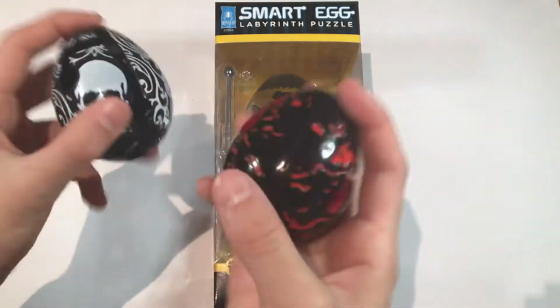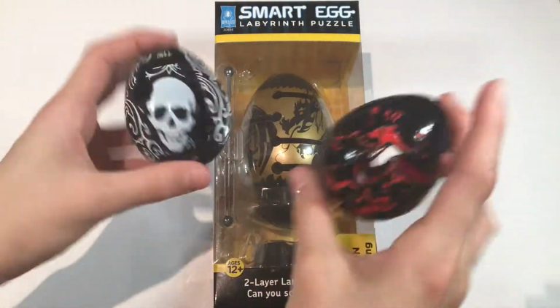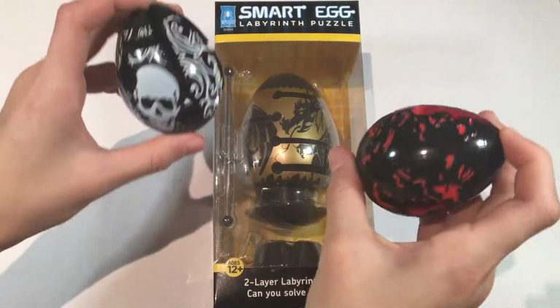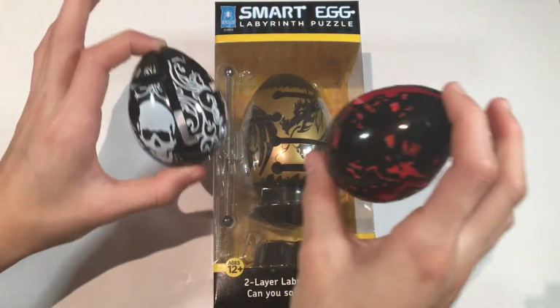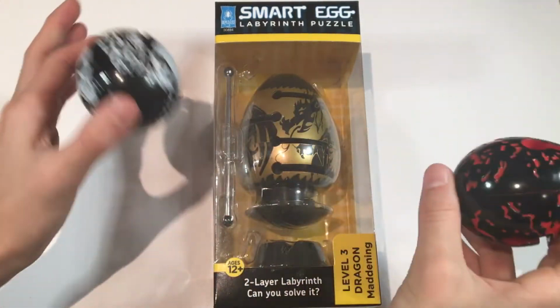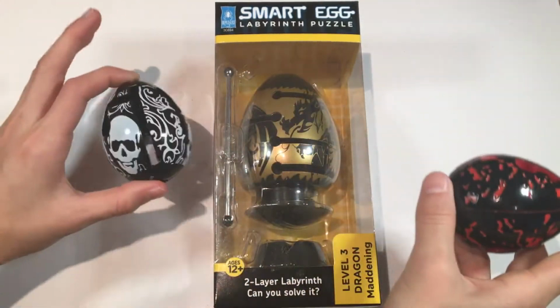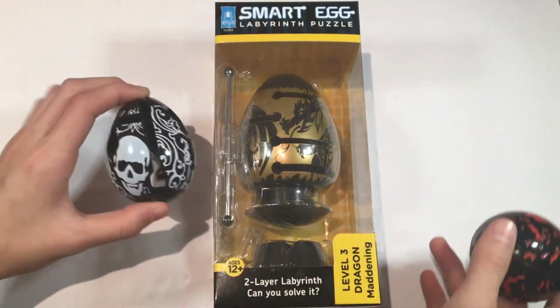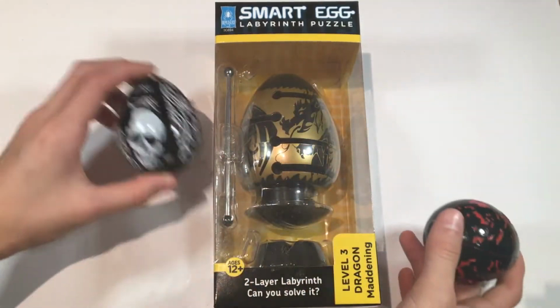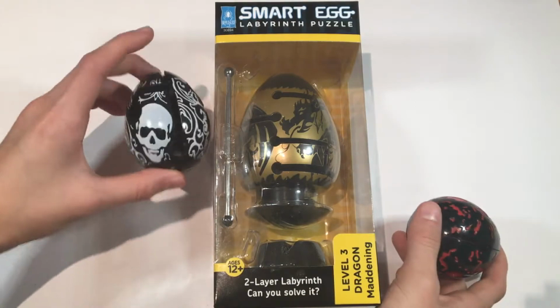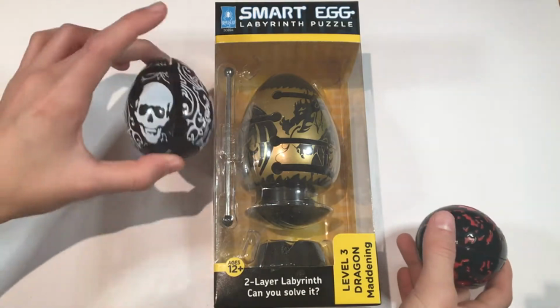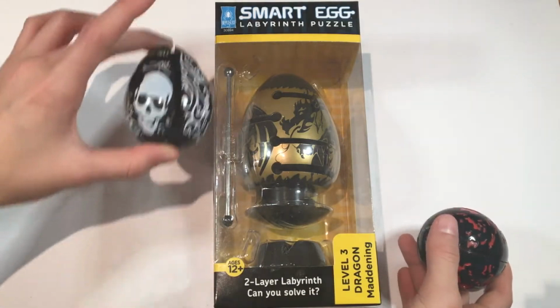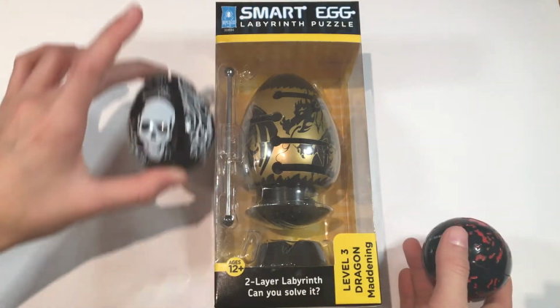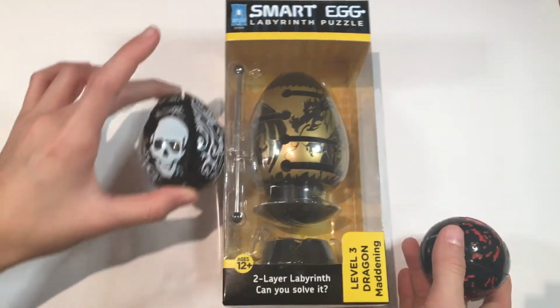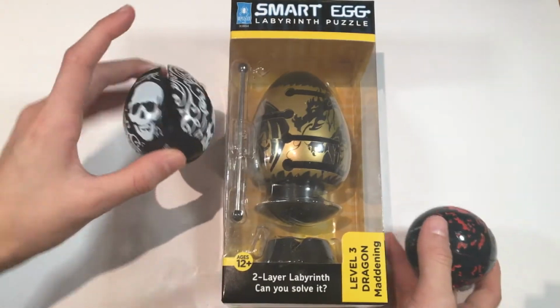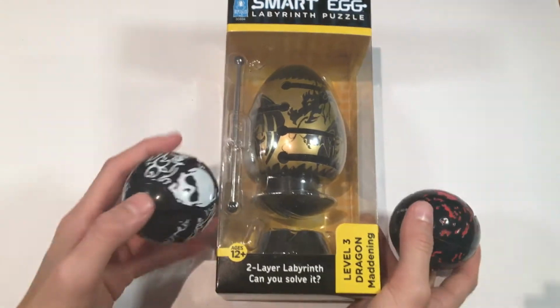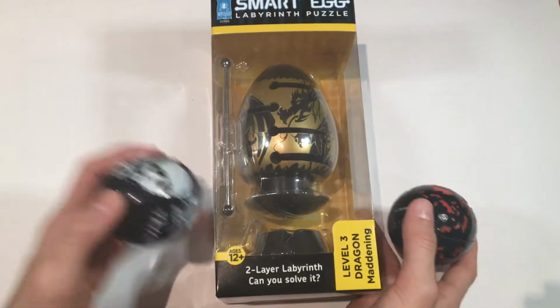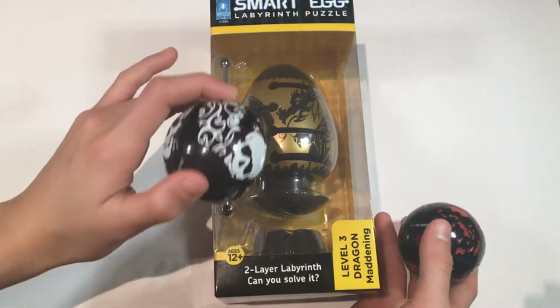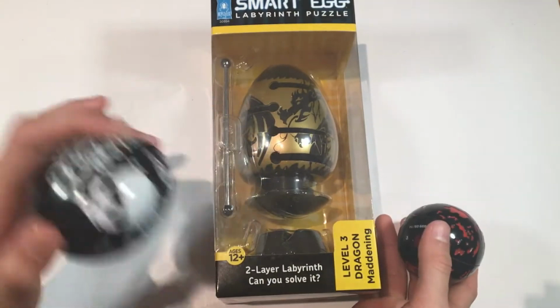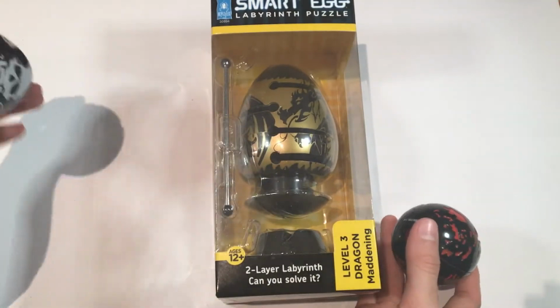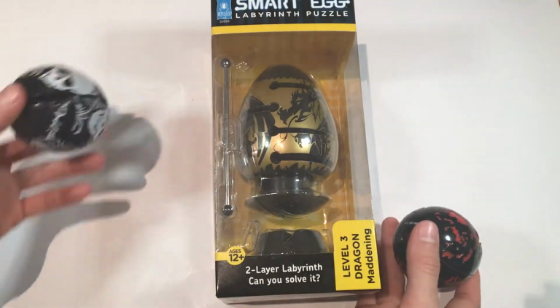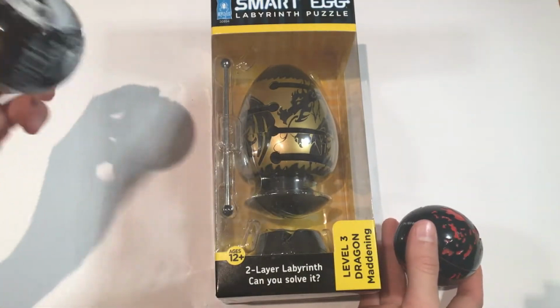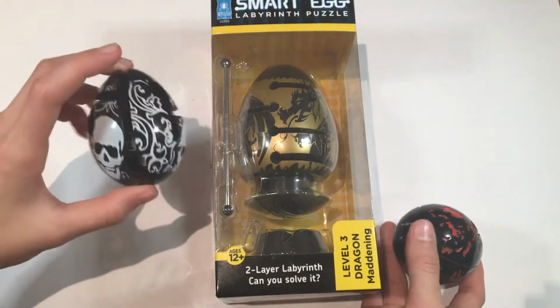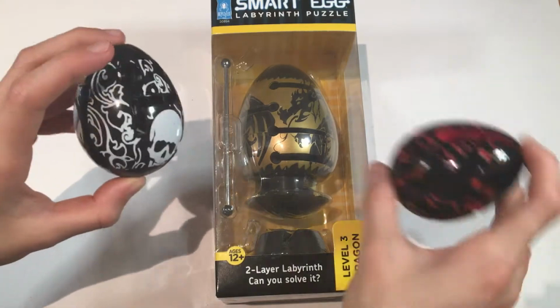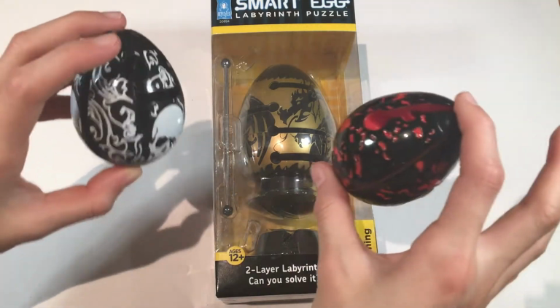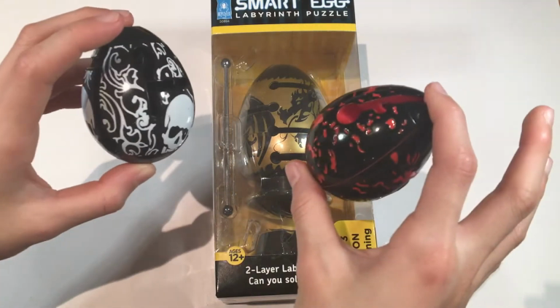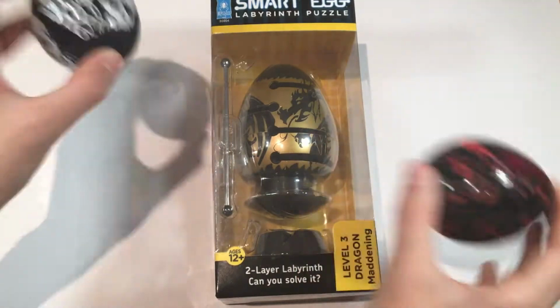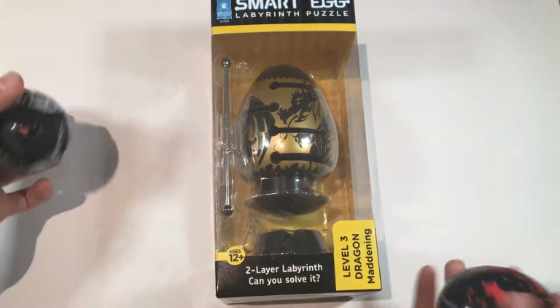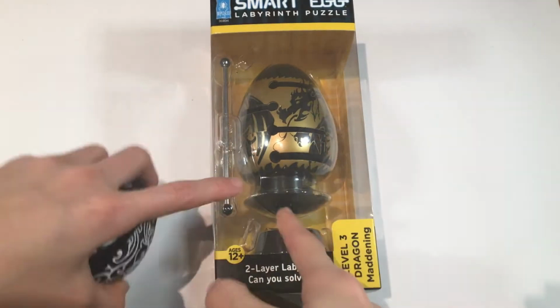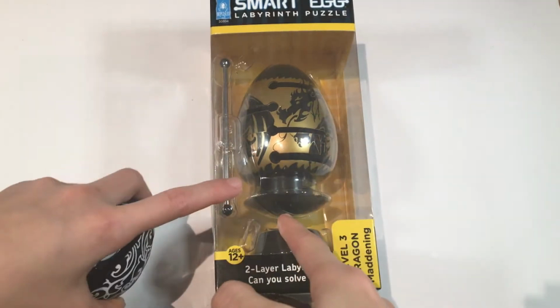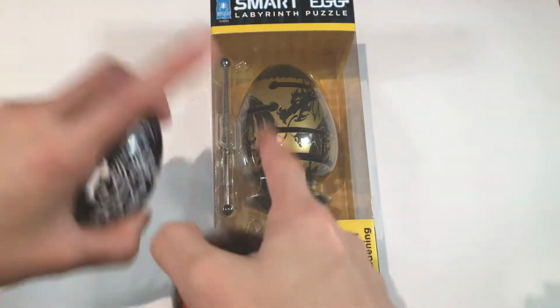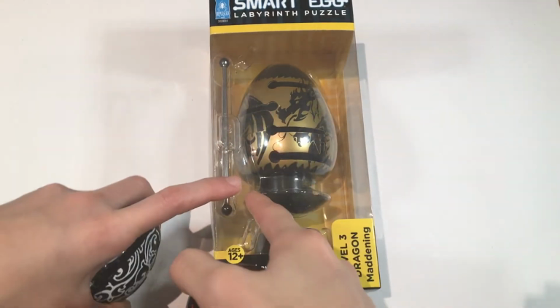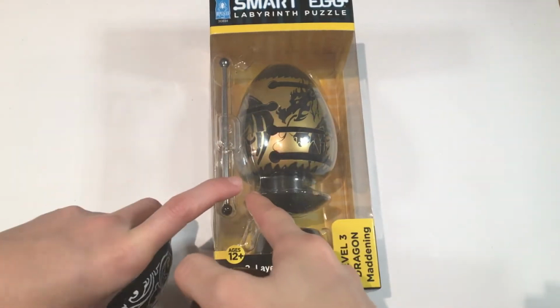But as you can see, these eggs look a little bit lame compared to this egg. This egg is a two-layered labyrinth — these ones are only one-layered. So I'm going to check this out and see what it's like.